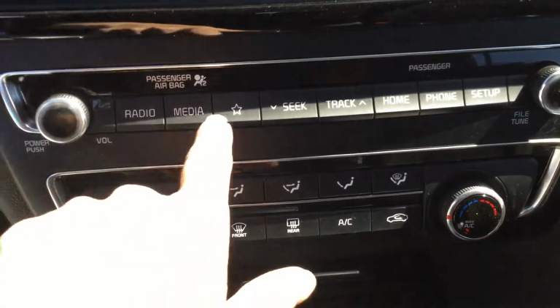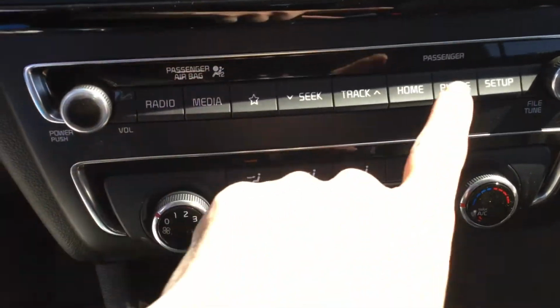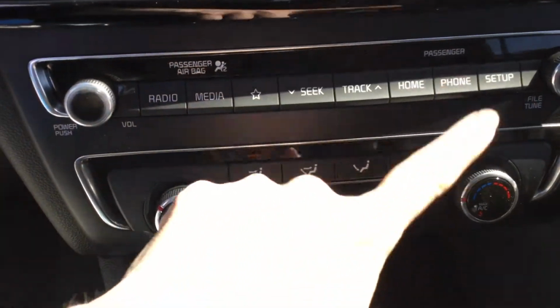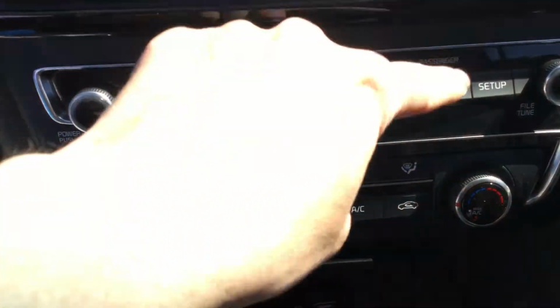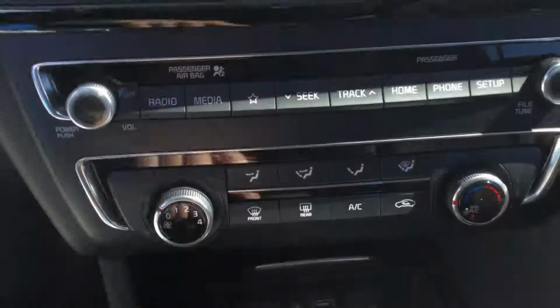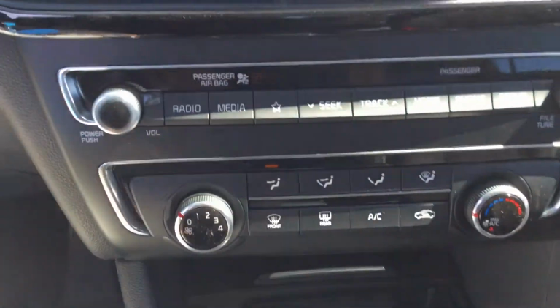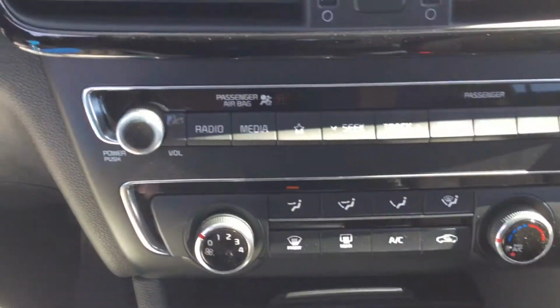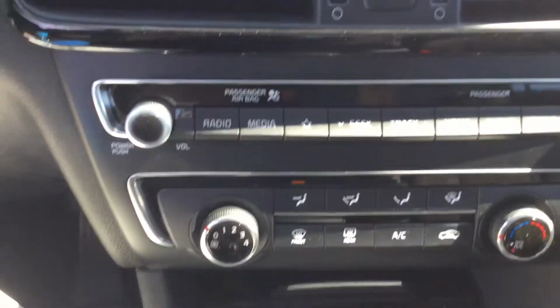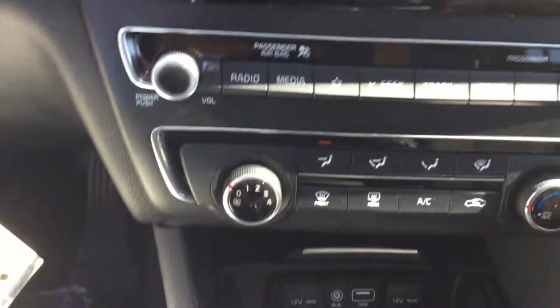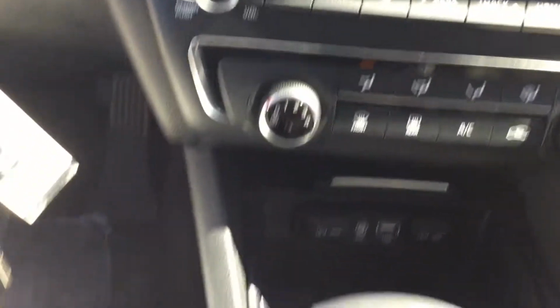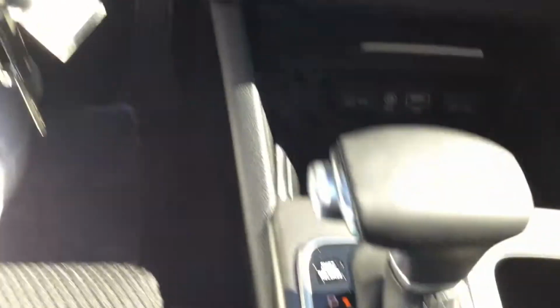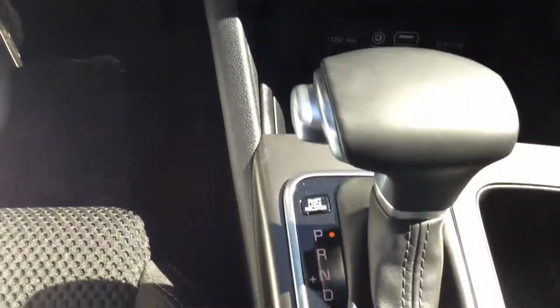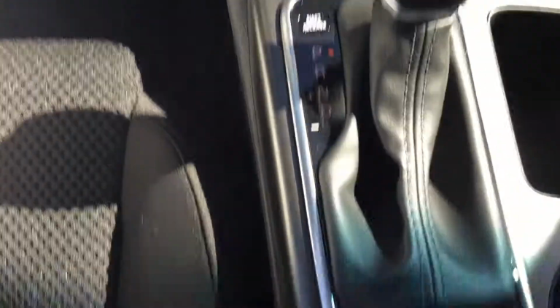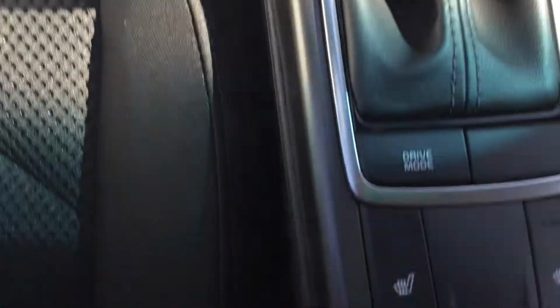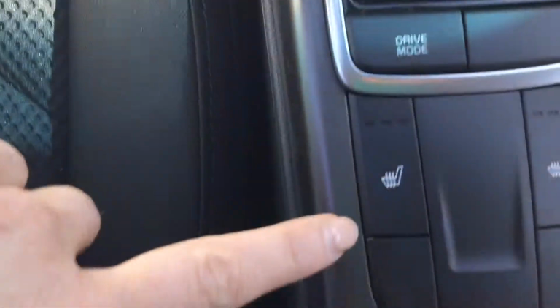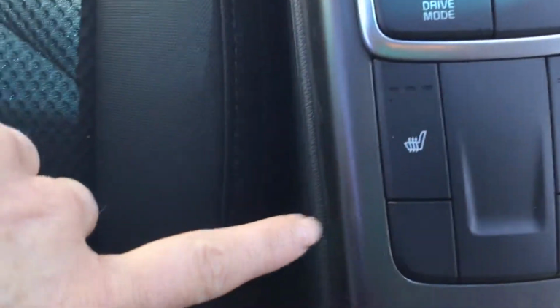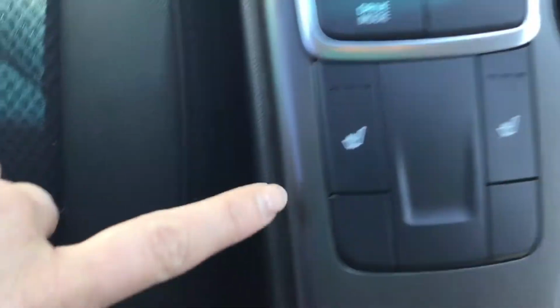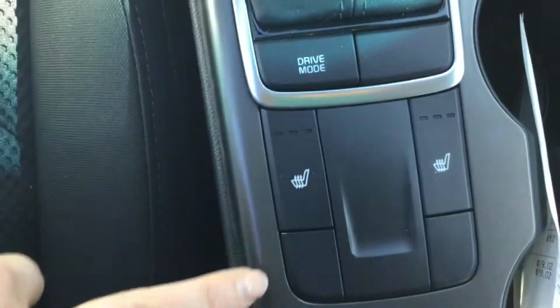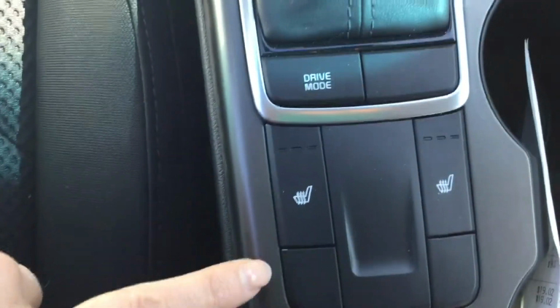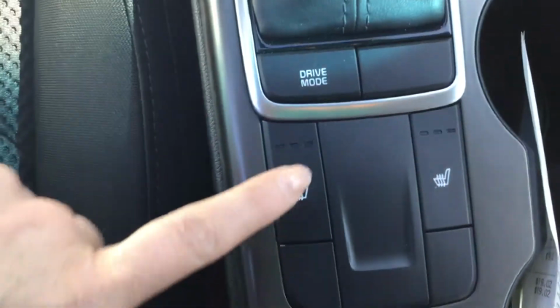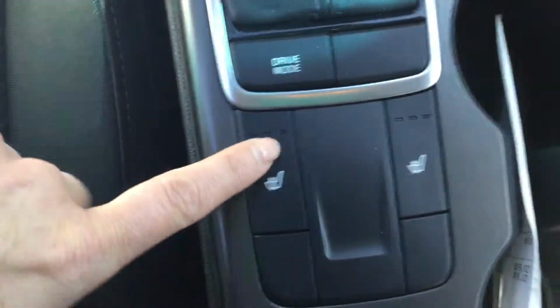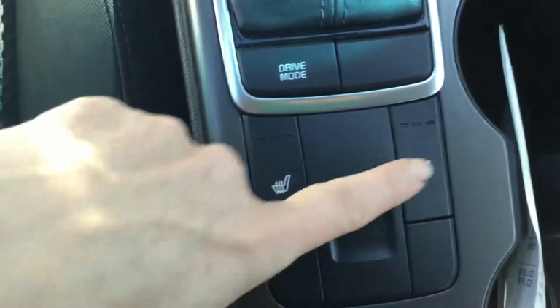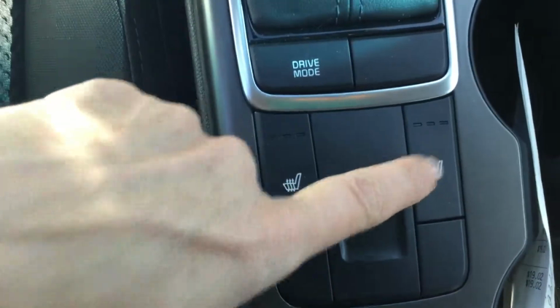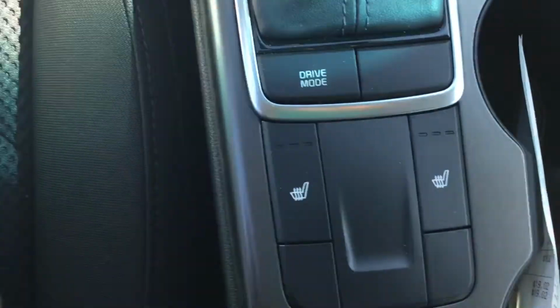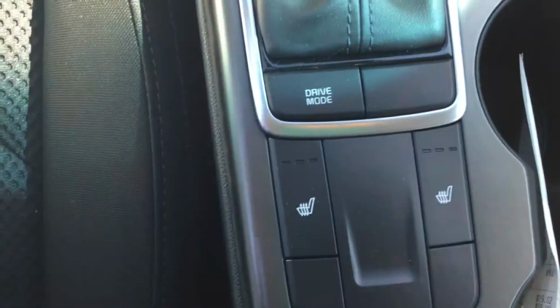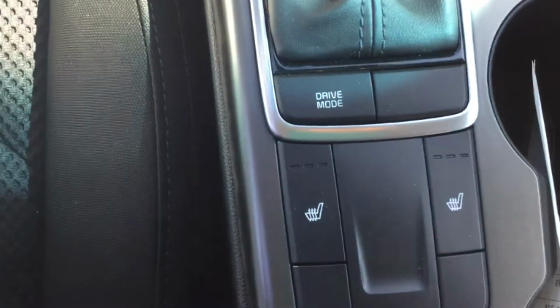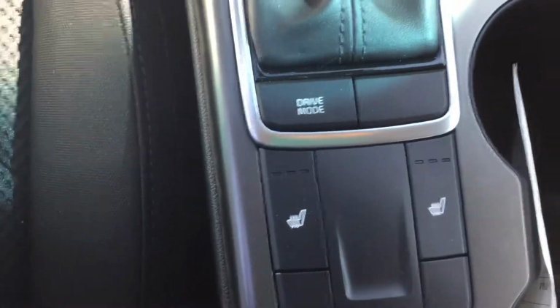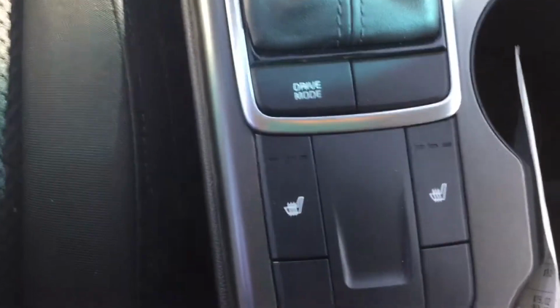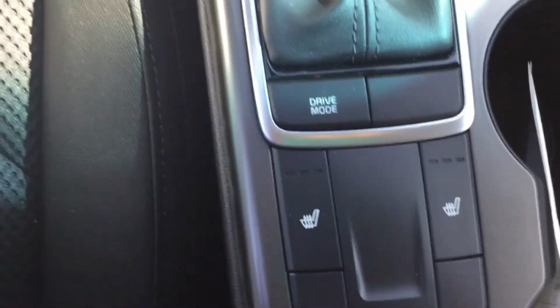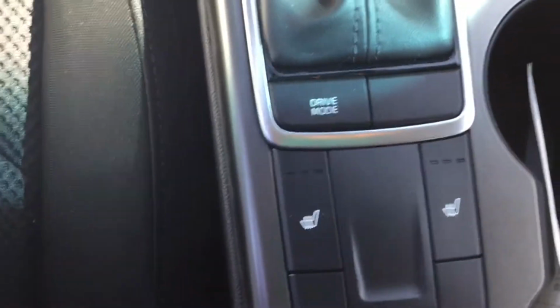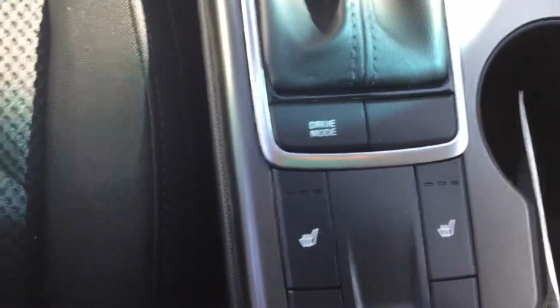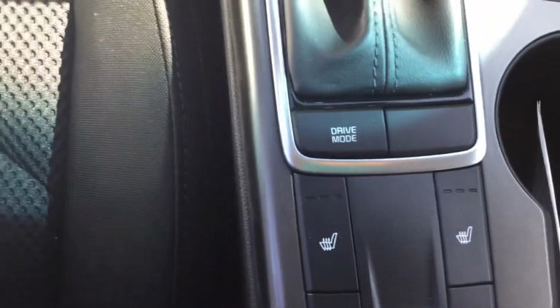You've got some features here: radio, media, seek, phone. Super nice. And it comes with a heated seat, which is really awesome. These seats are pretty comfortable.